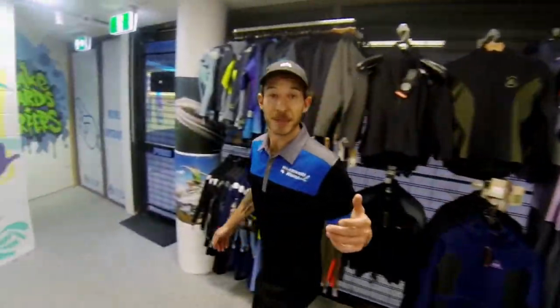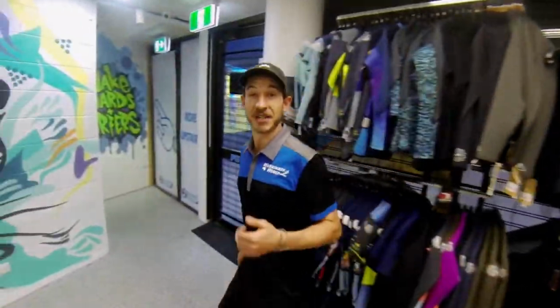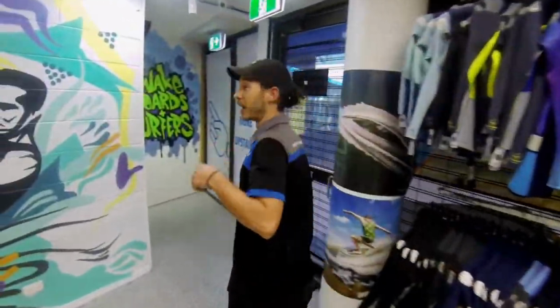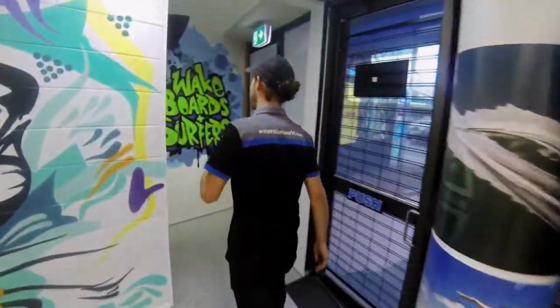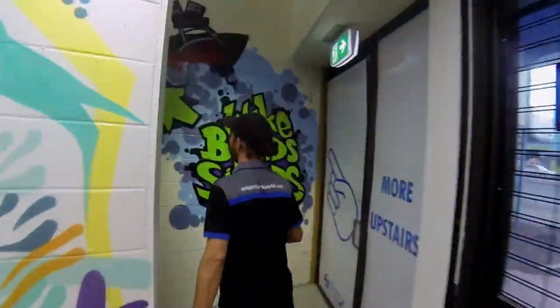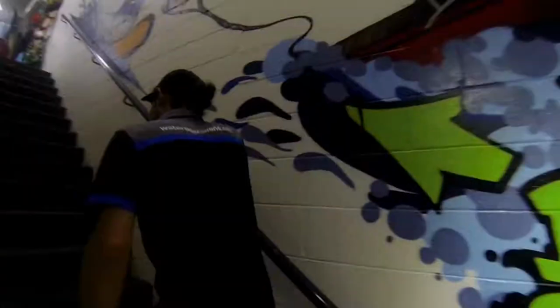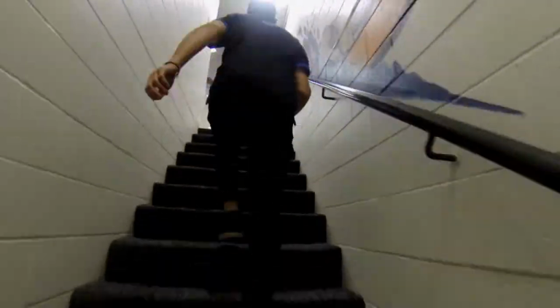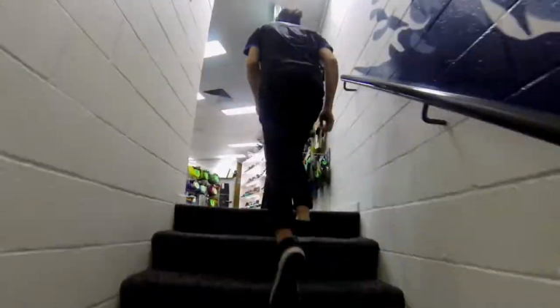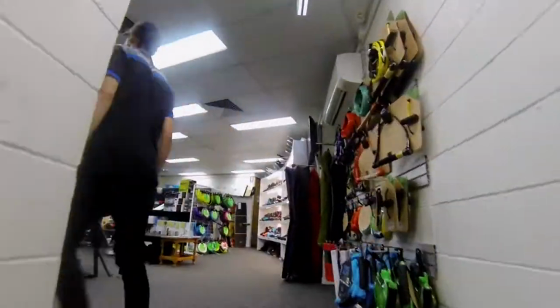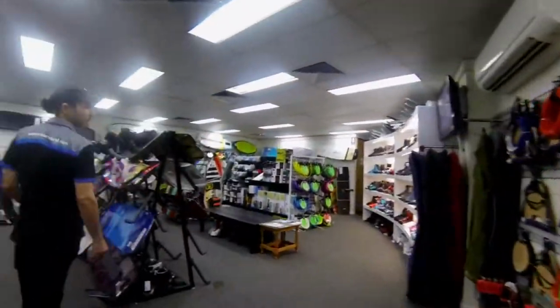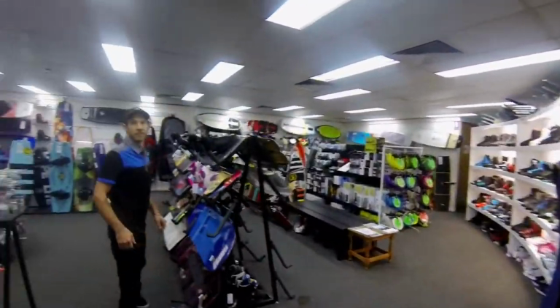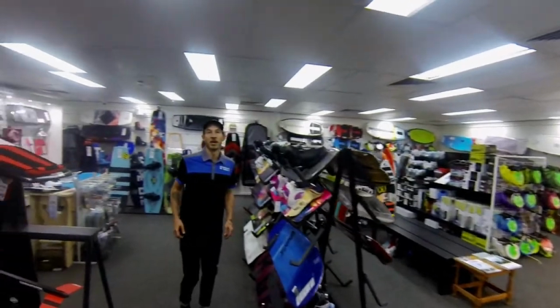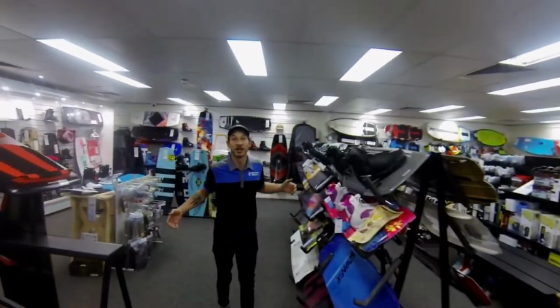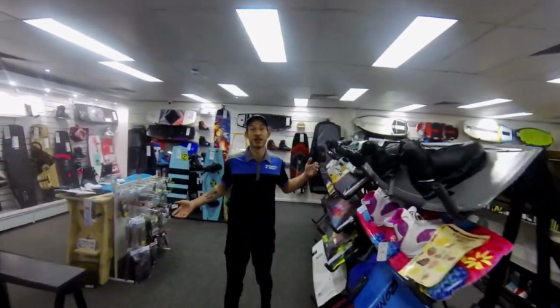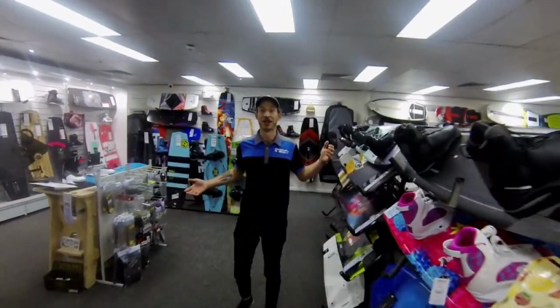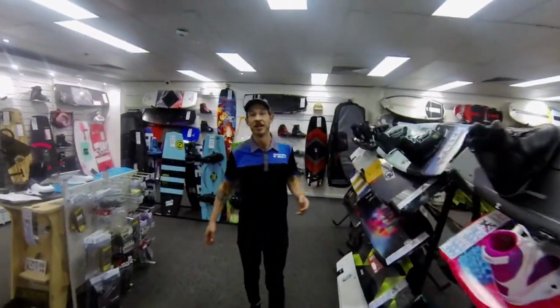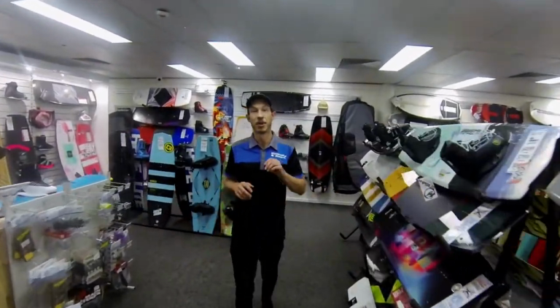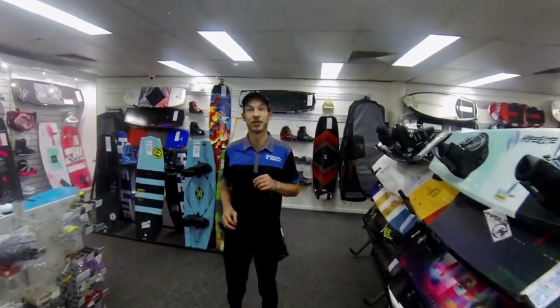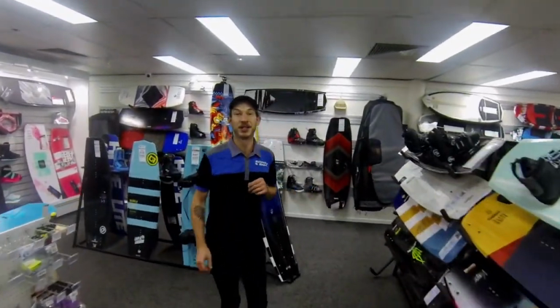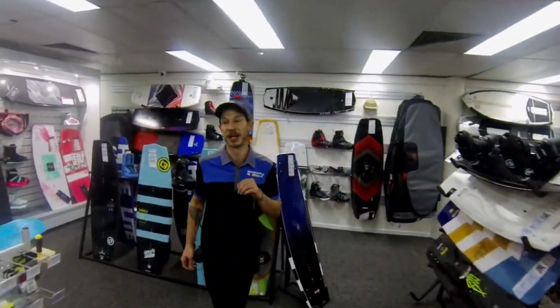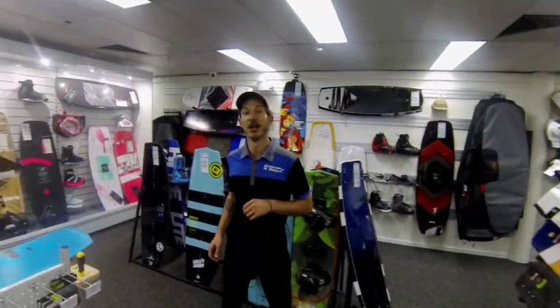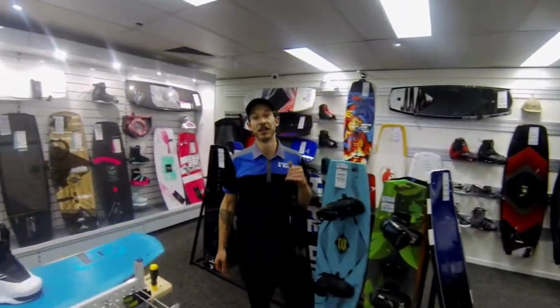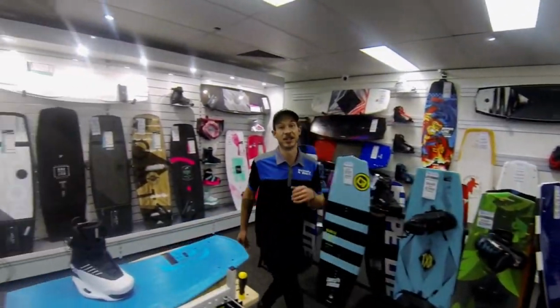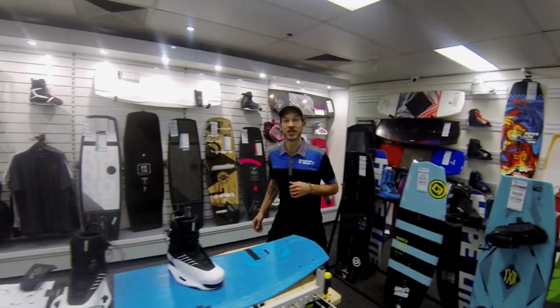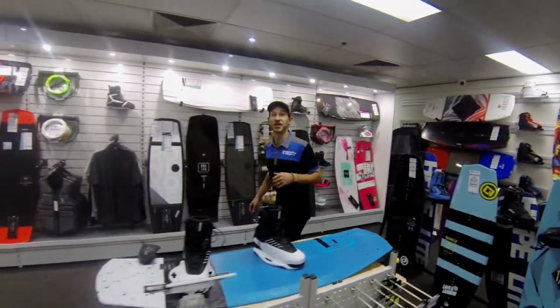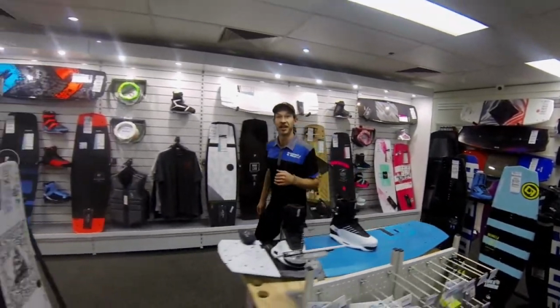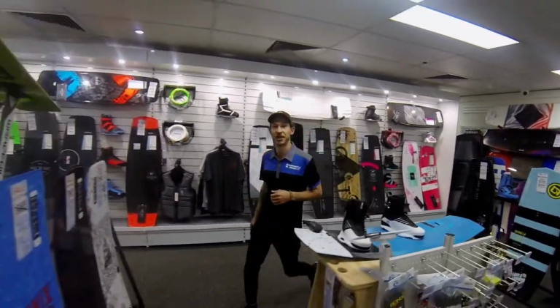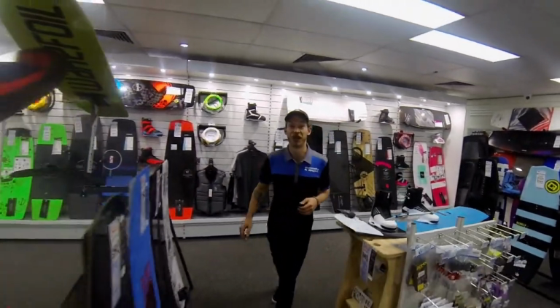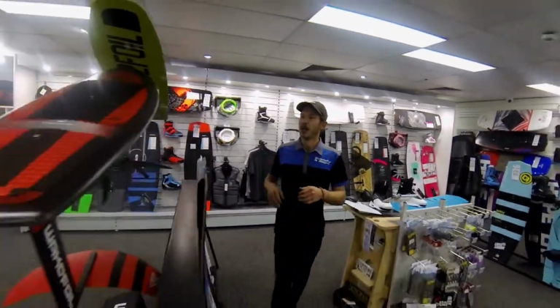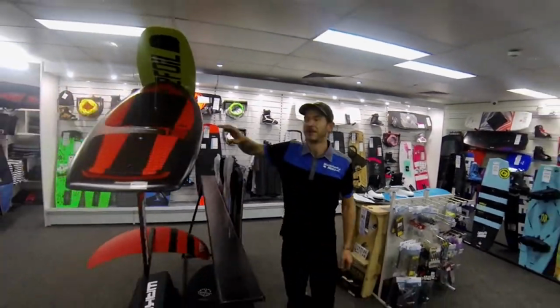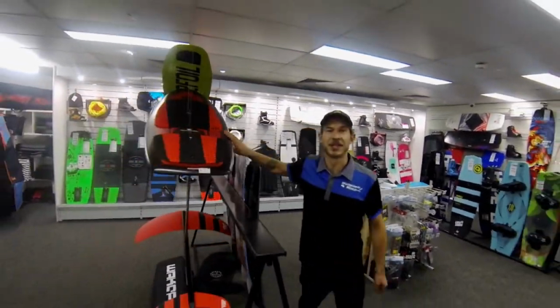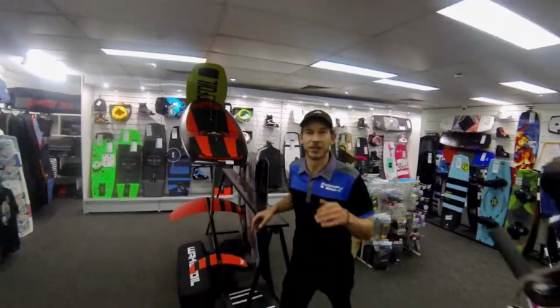It doesn't stop there guys — follow me upstairs. Welcome to the wake zone. There is the perfect board here to suit anyone, whether you're learning your deep water starts or nailing that first invert. Wake foils — these are going to be the hottest item on the water this summer.